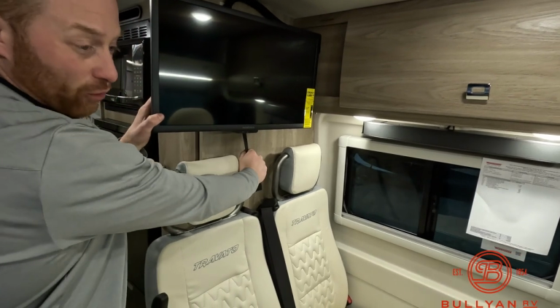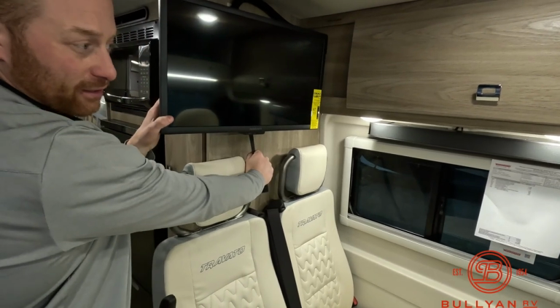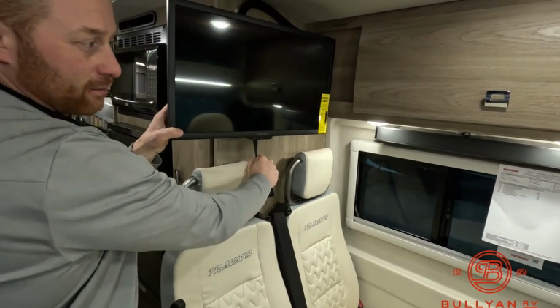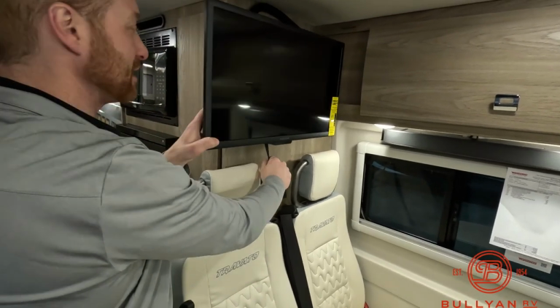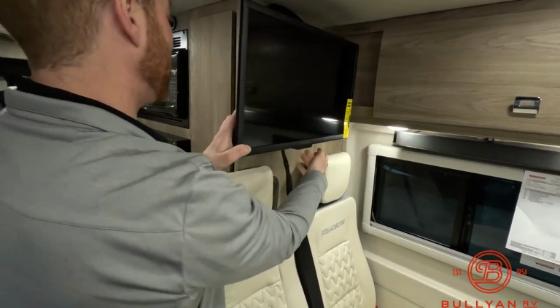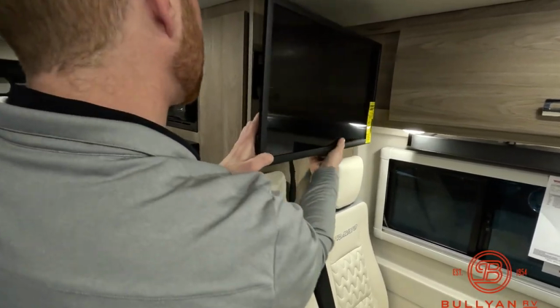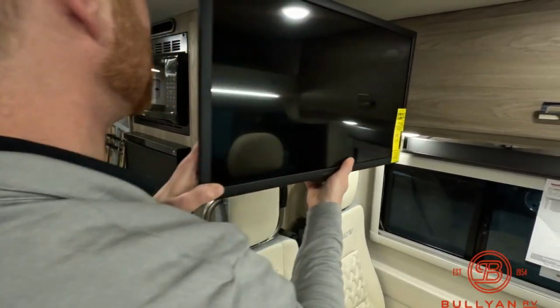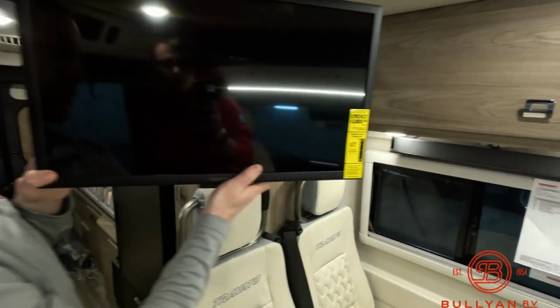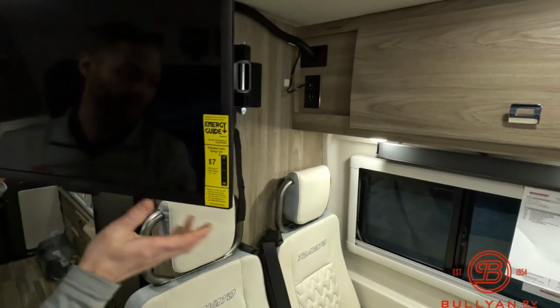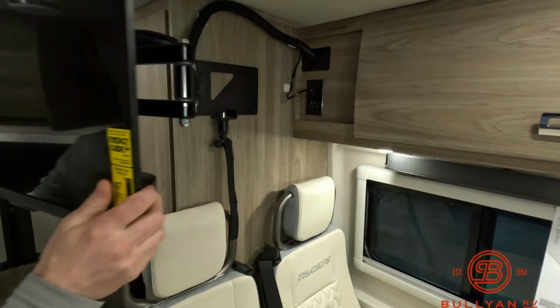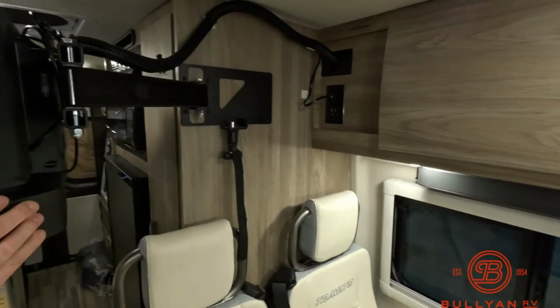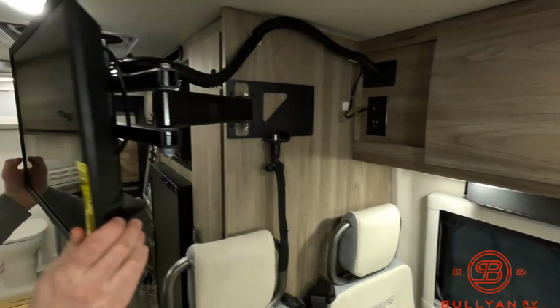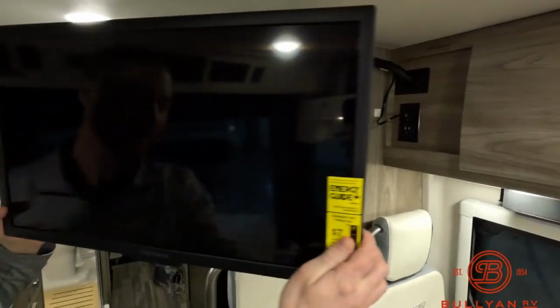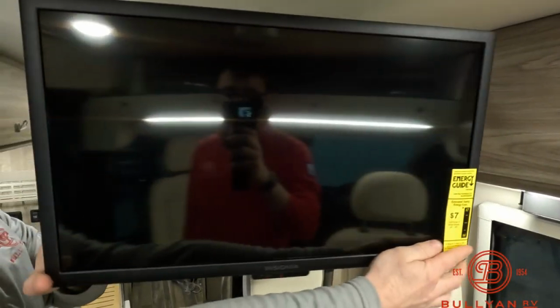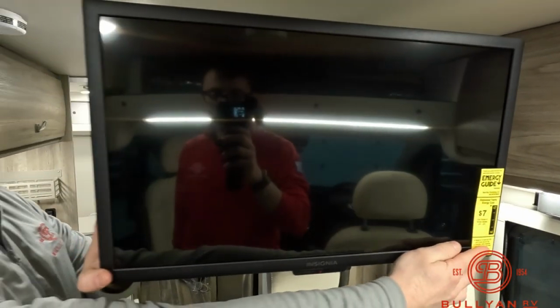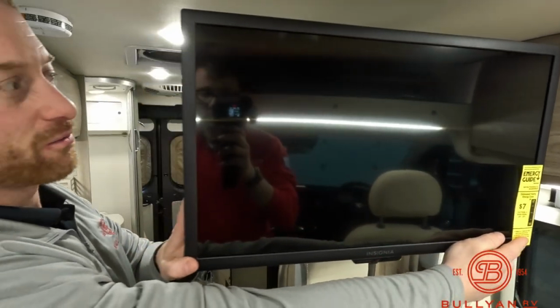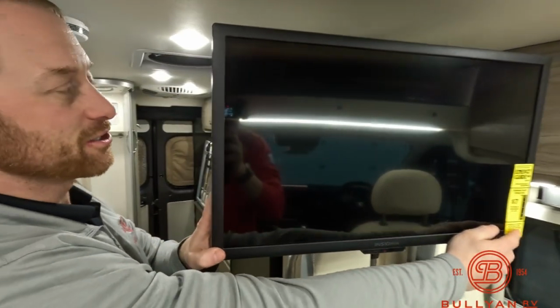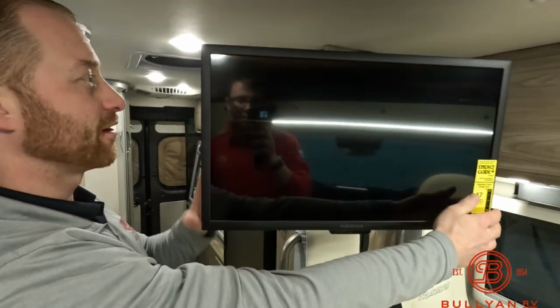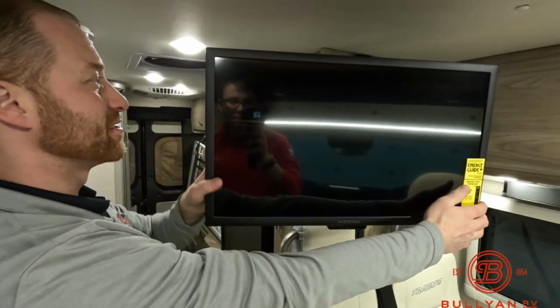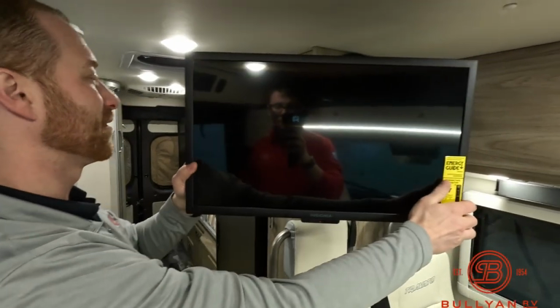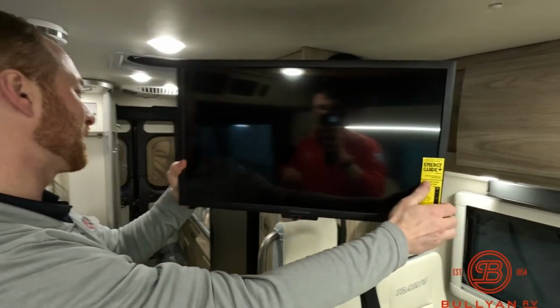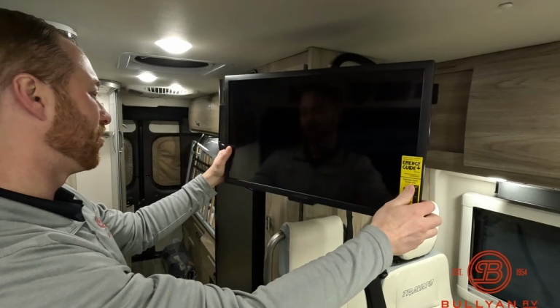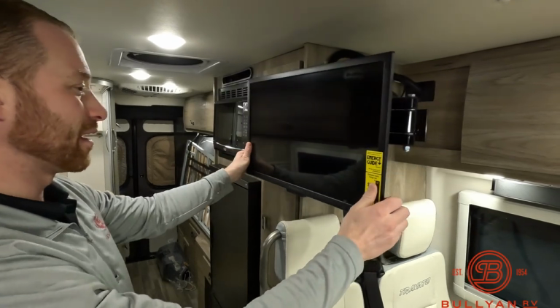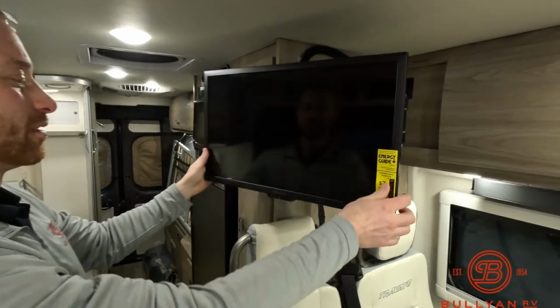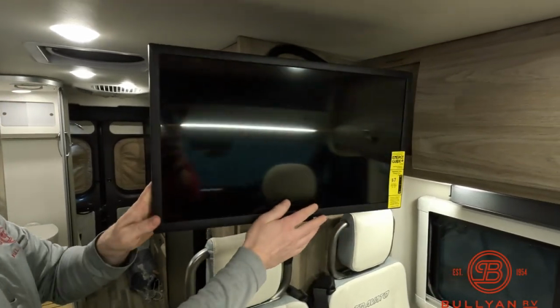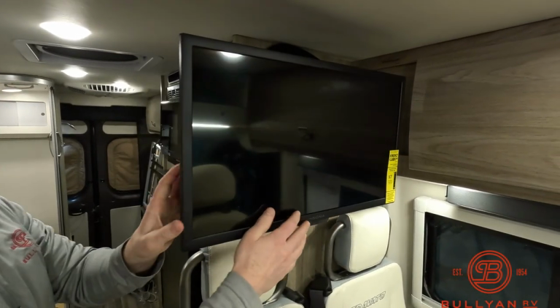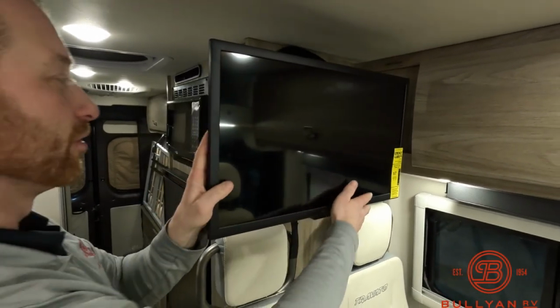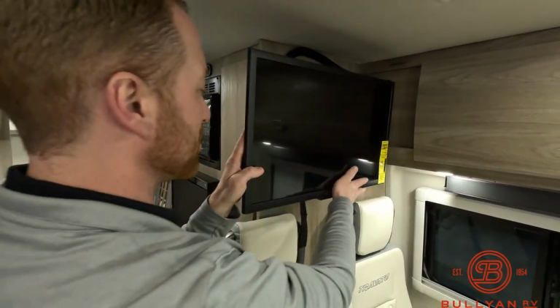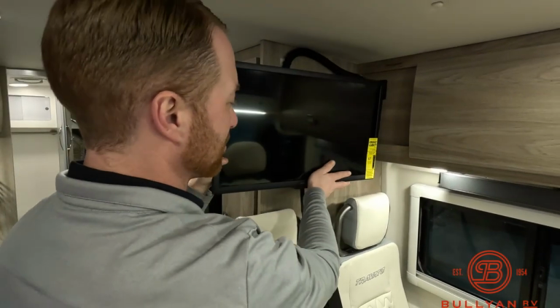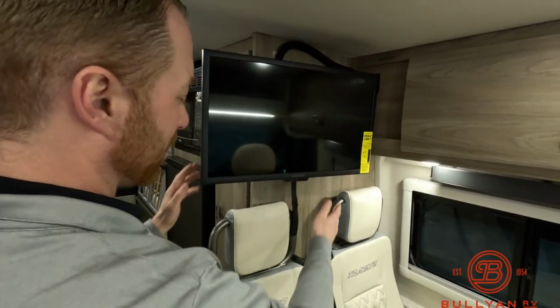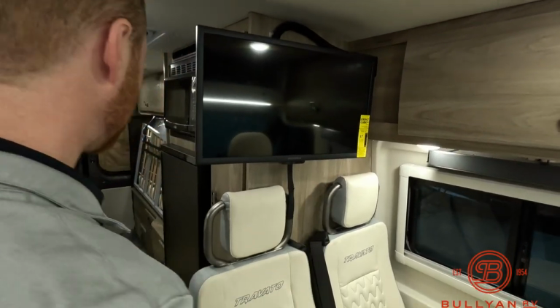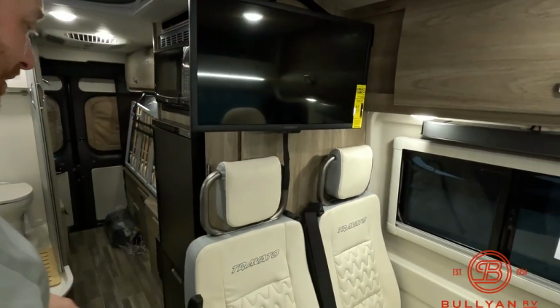There's a pull handle on the TV — pull it and it releases a swing arm this way. If you have two people up here that want to watch, you can. Right now there's a zip tie on there so we can't get it all the way around, but it really opens up your options for where you want to watch that TV.